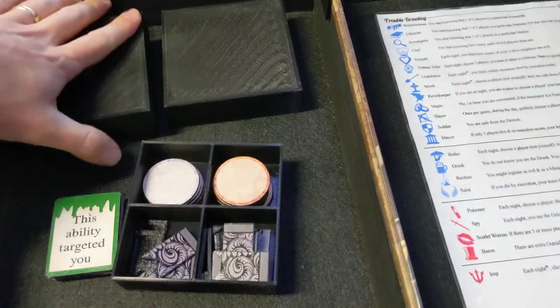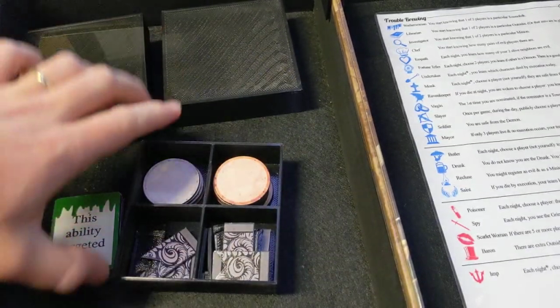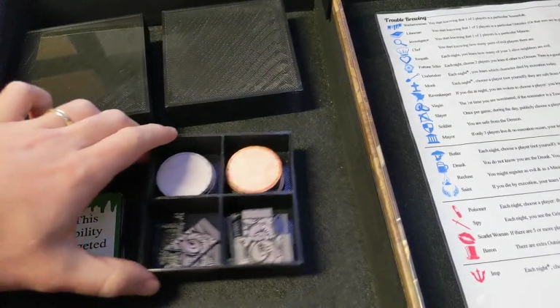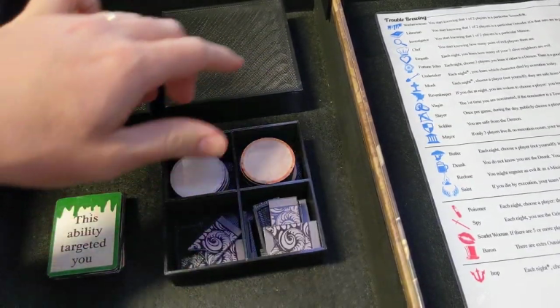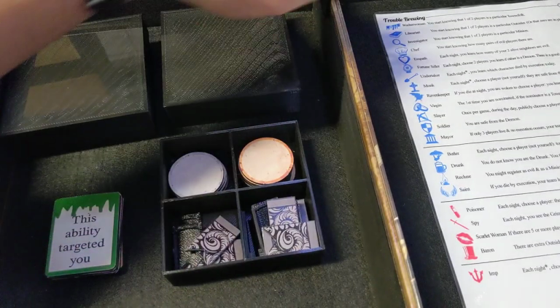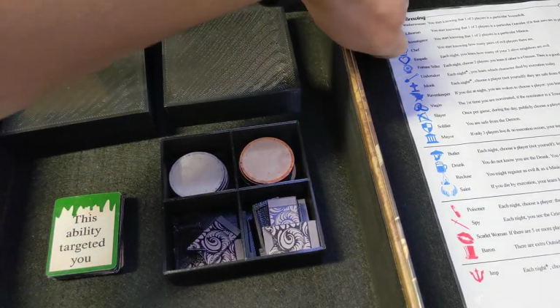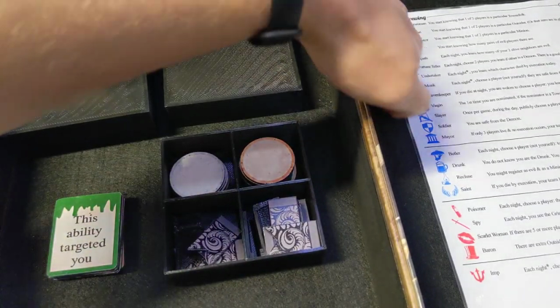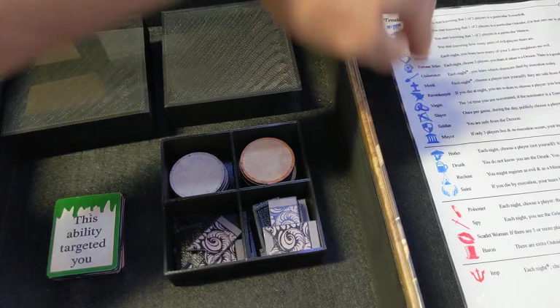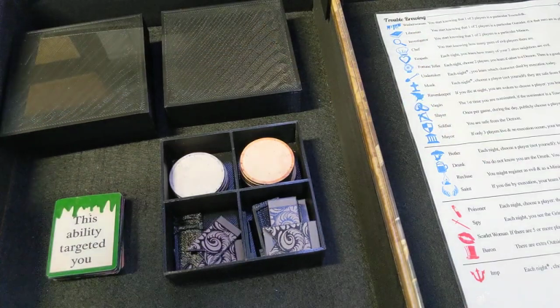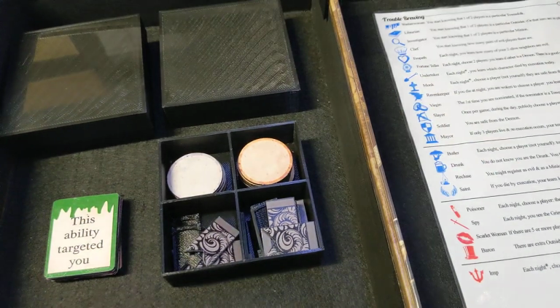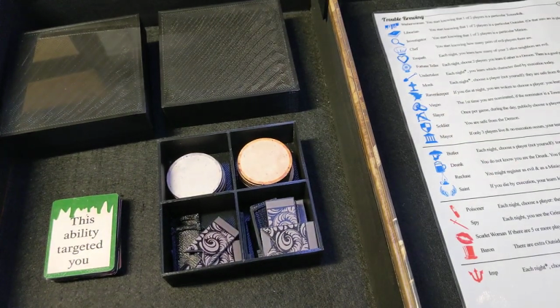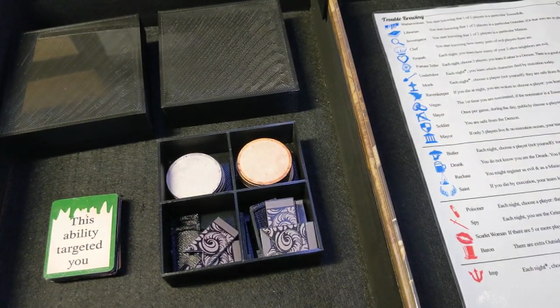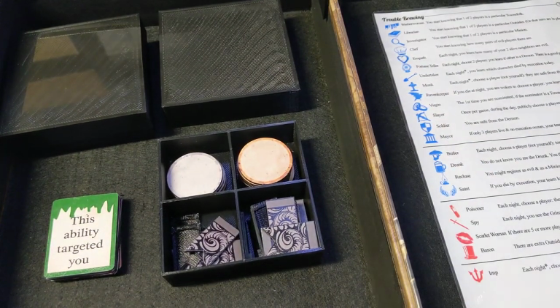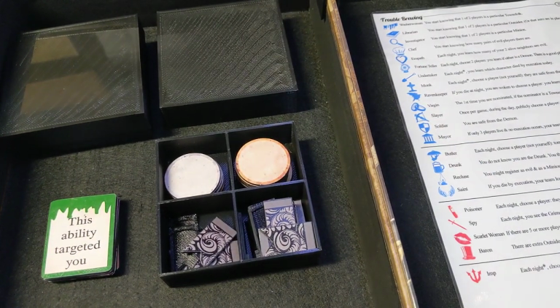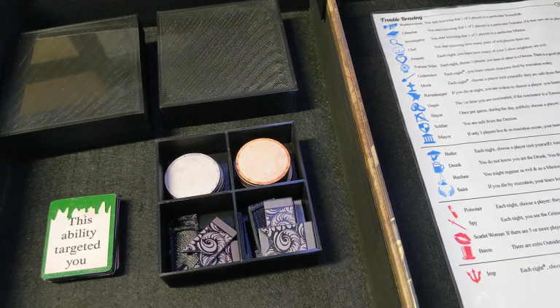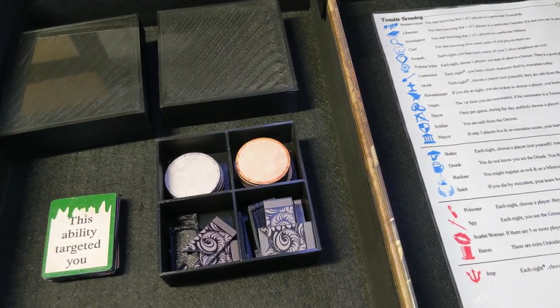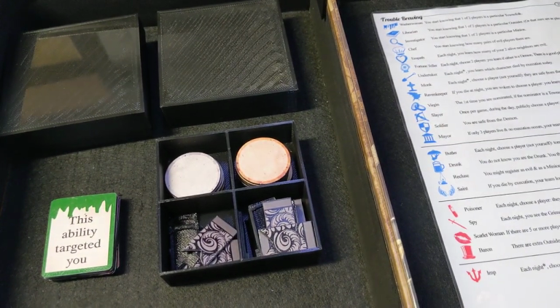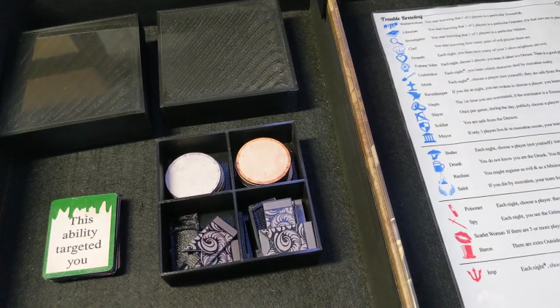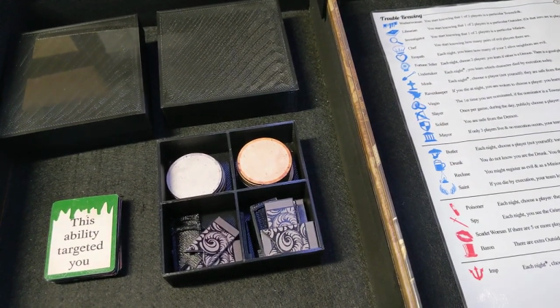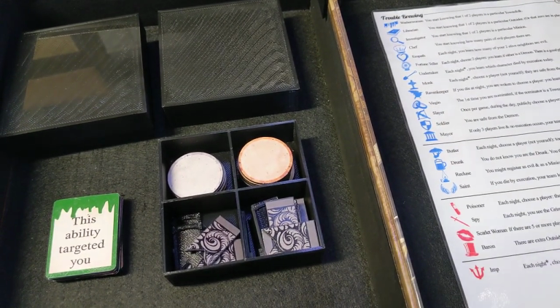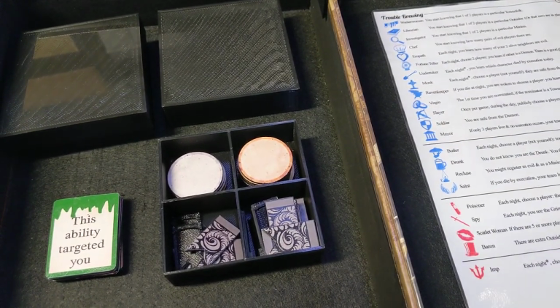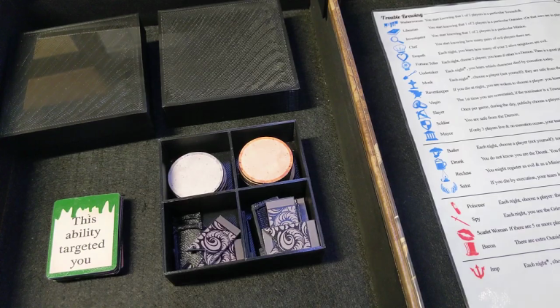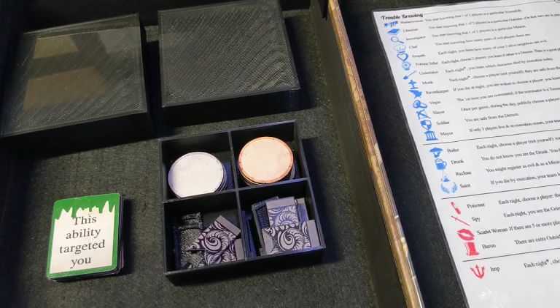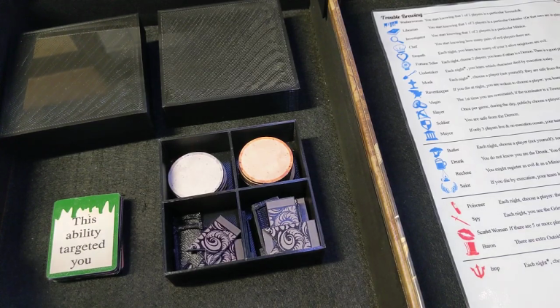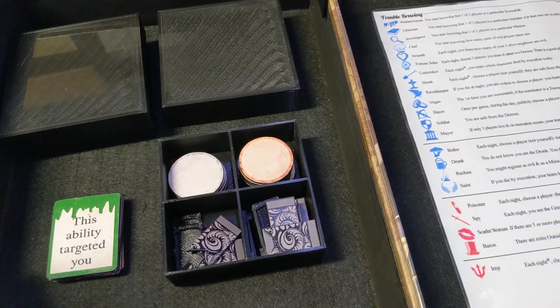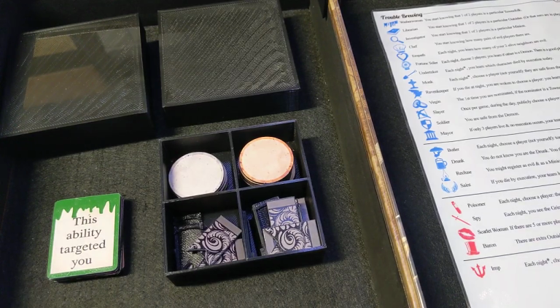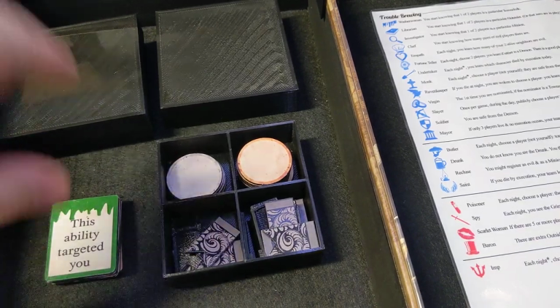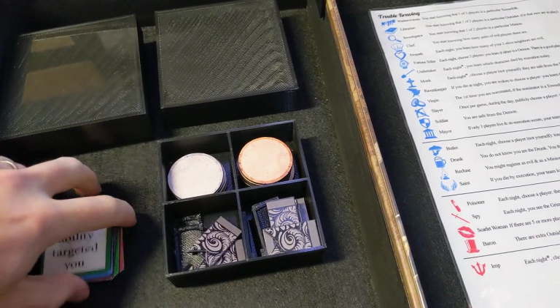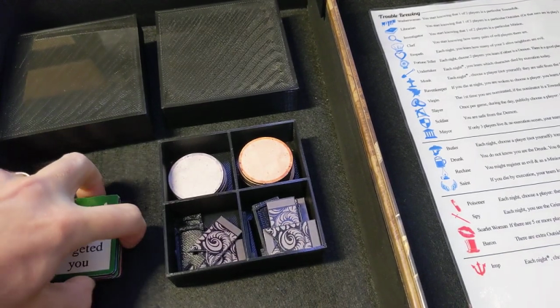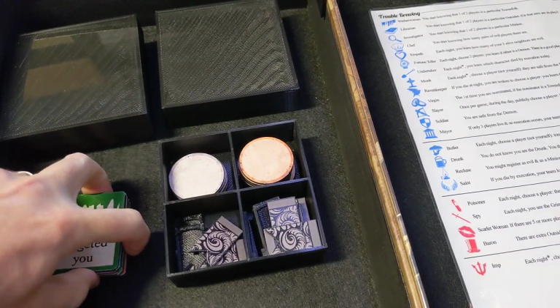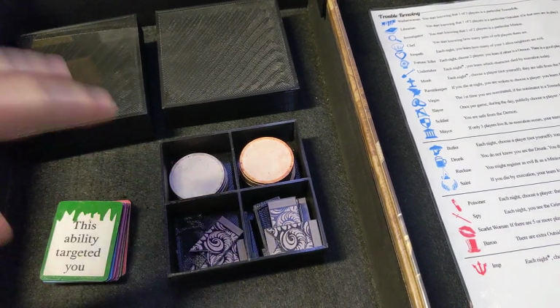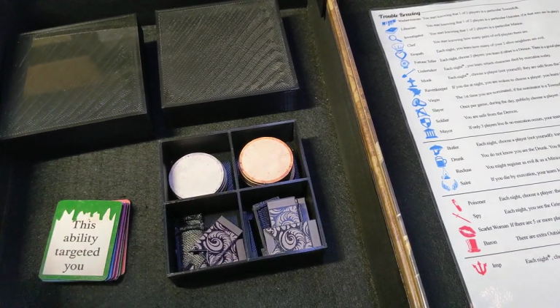That's working well. Now I've got to print the dots for the night sheet, the vote tokens are drying, and I want to make a bag for handing out the character tokens.